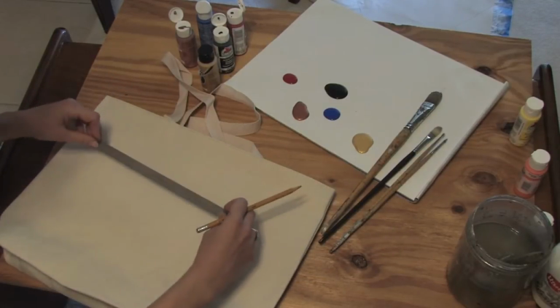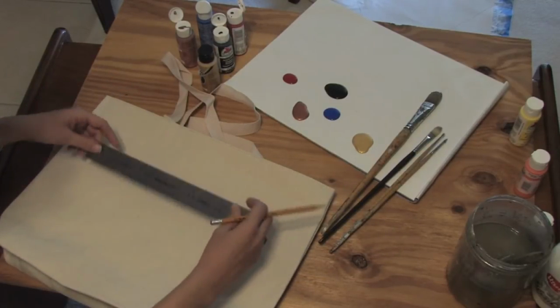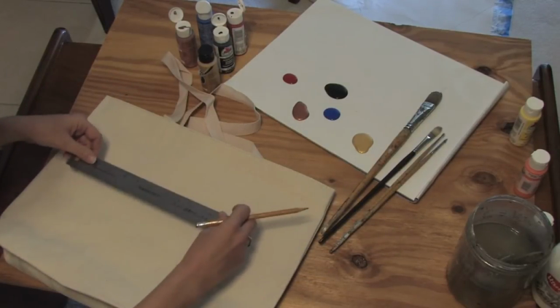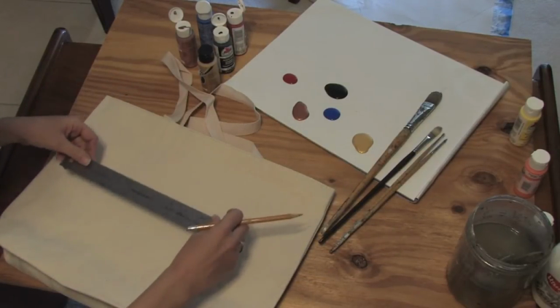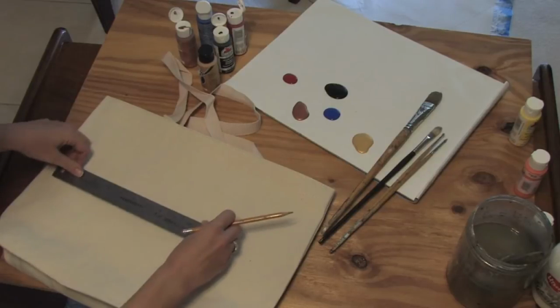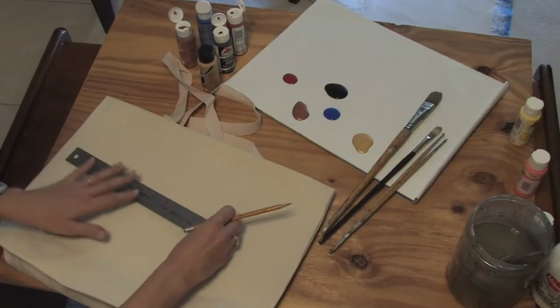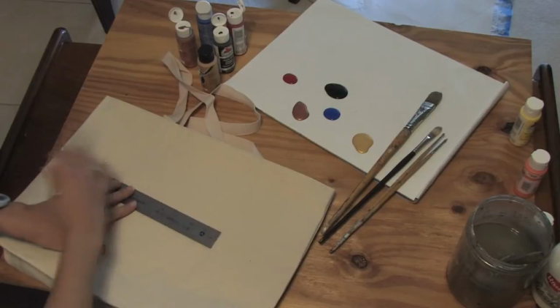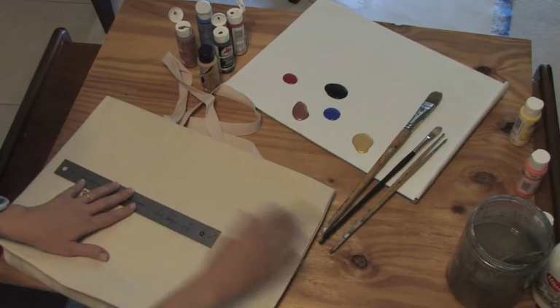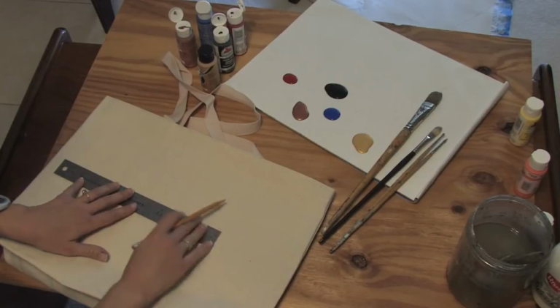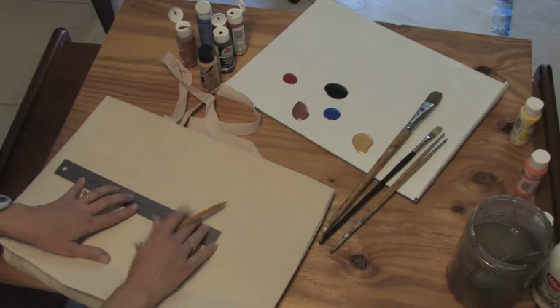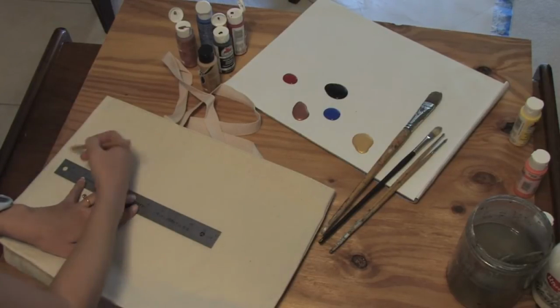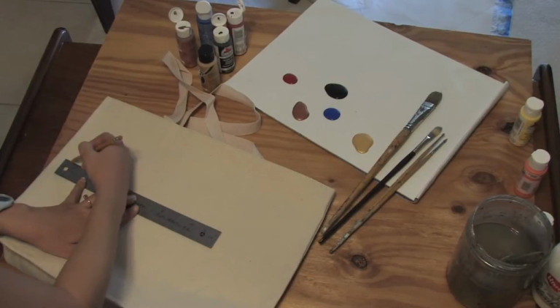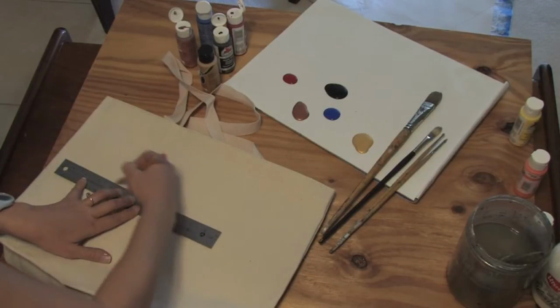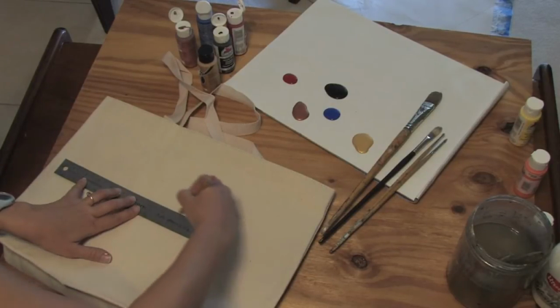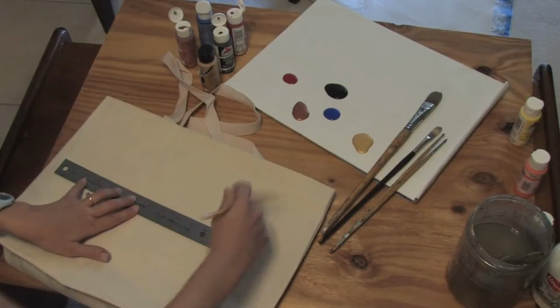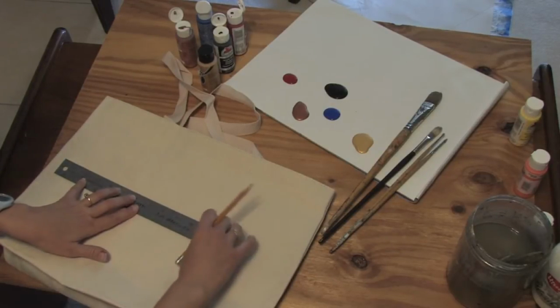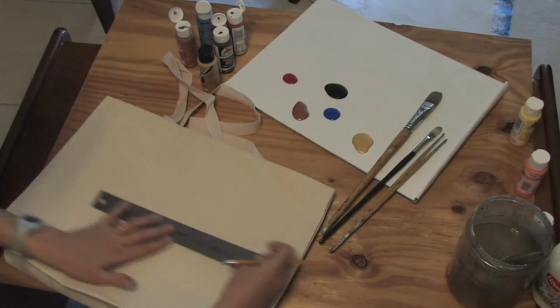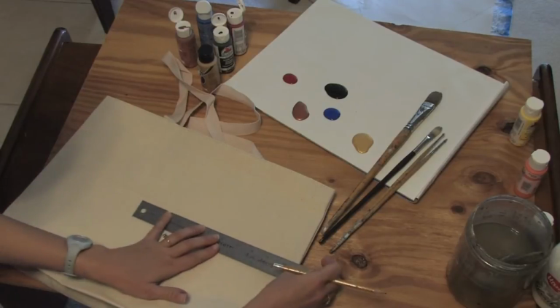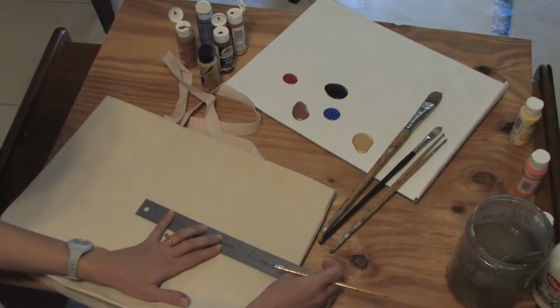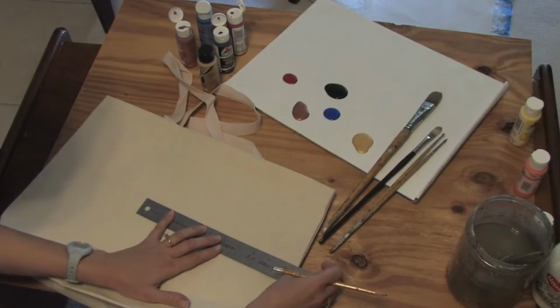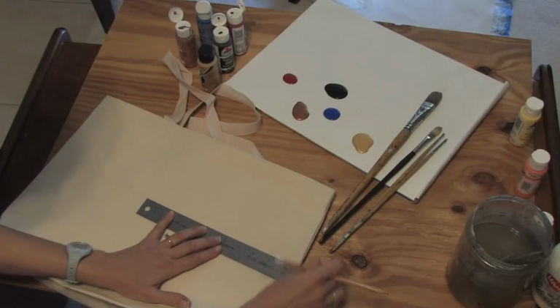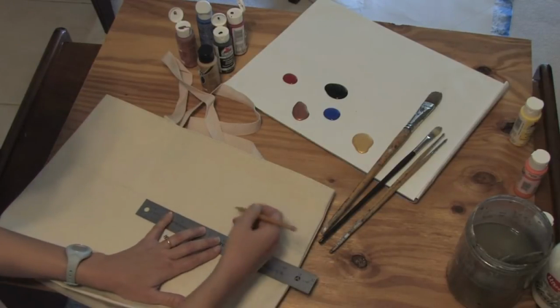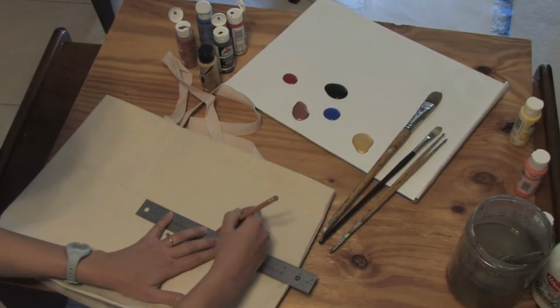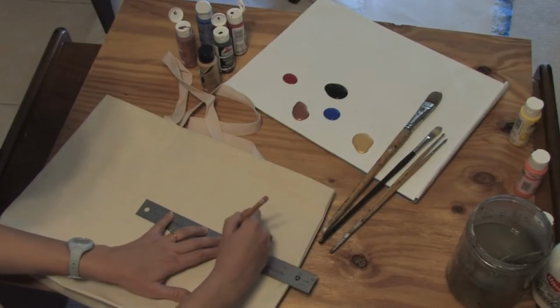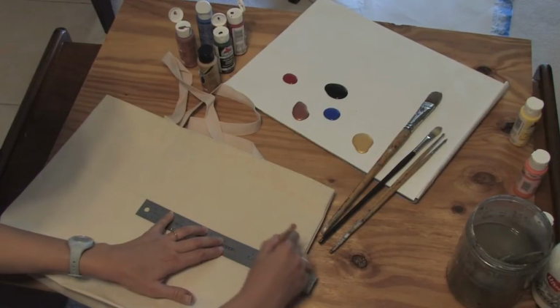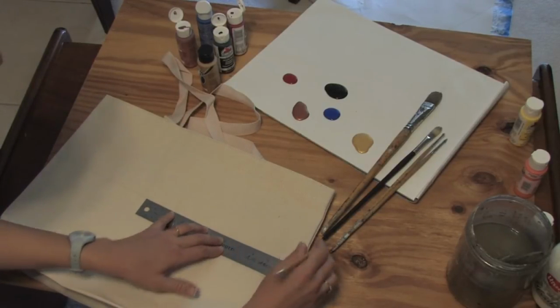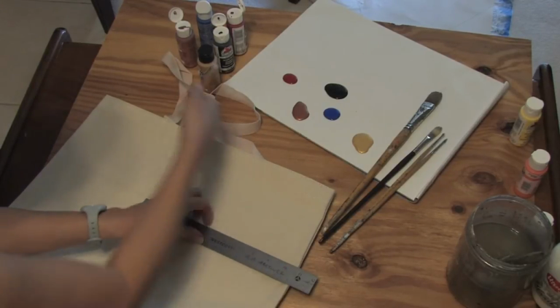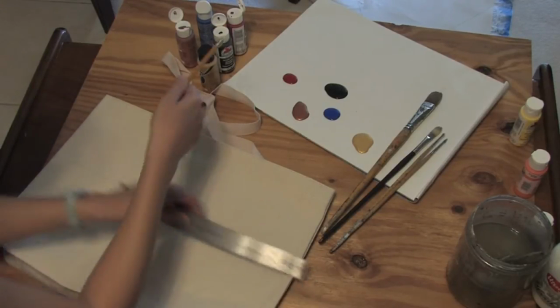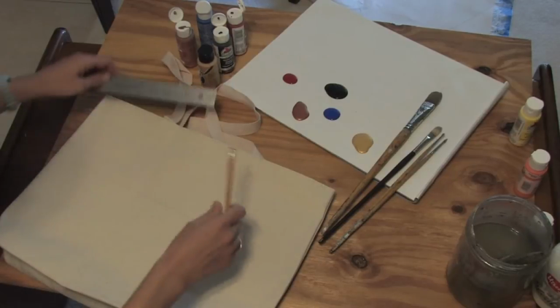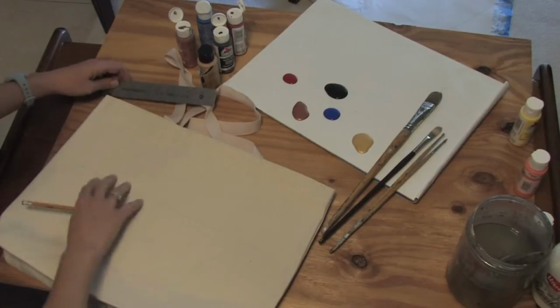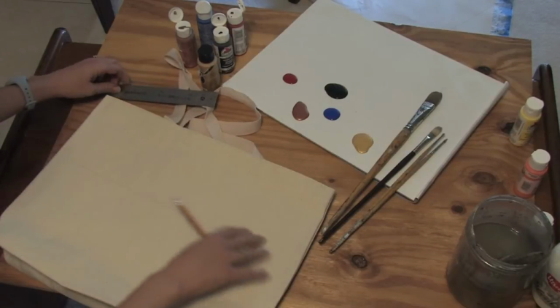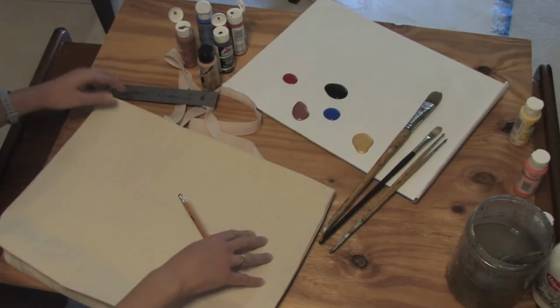Now when you start your design, I'm just going to put my name on this. I'm going to put a line so that I can kind of see it in pencil, because this will wash away. The acrylic paint will stay on the canvas tote.